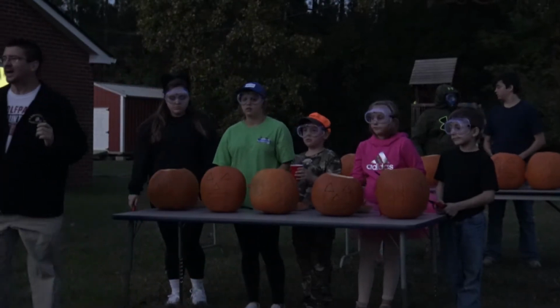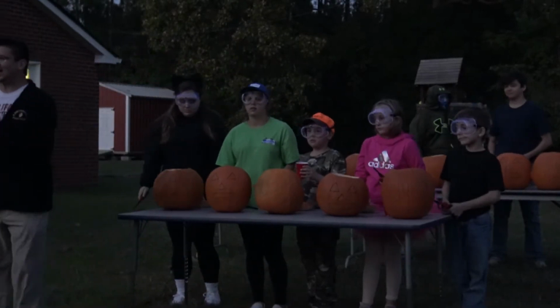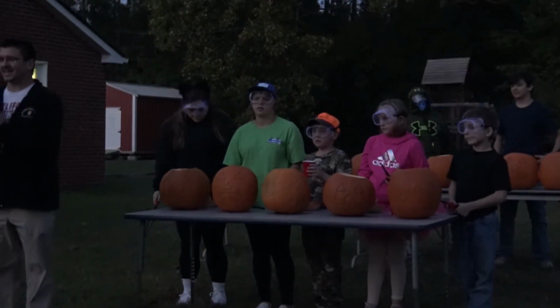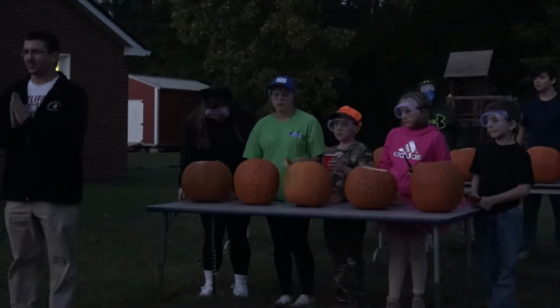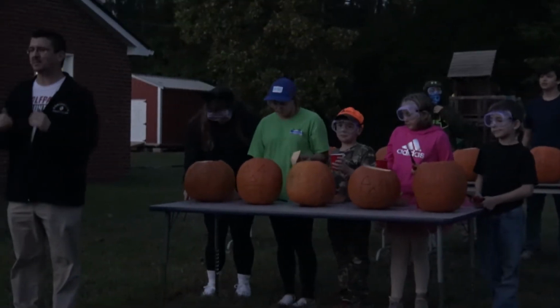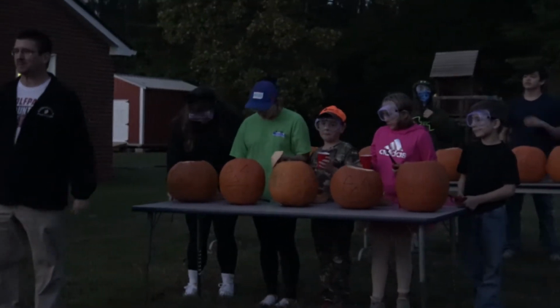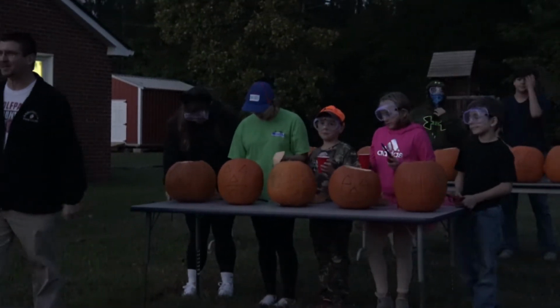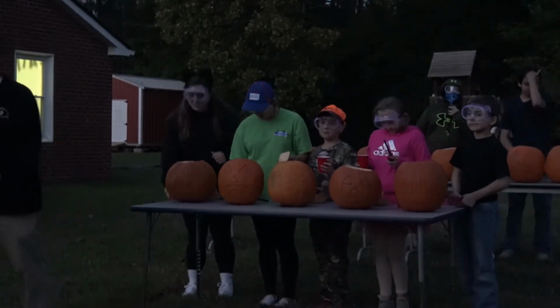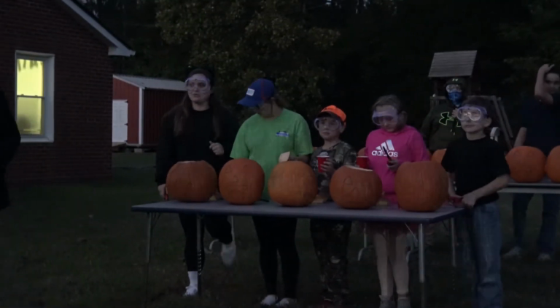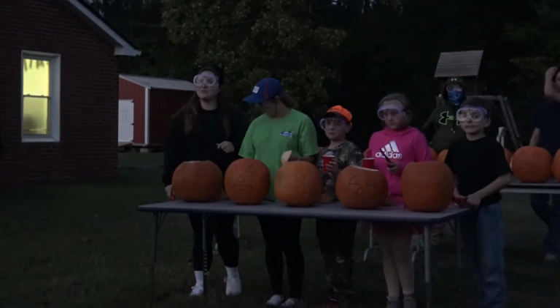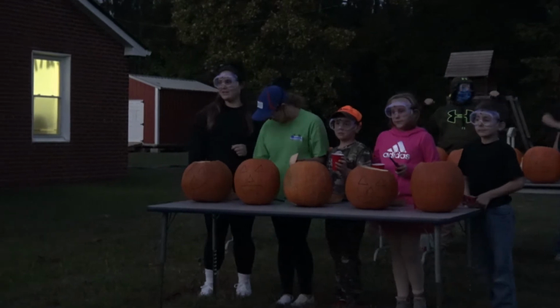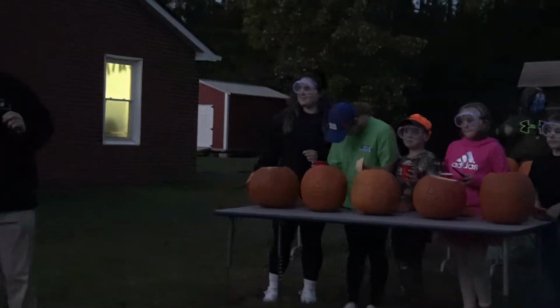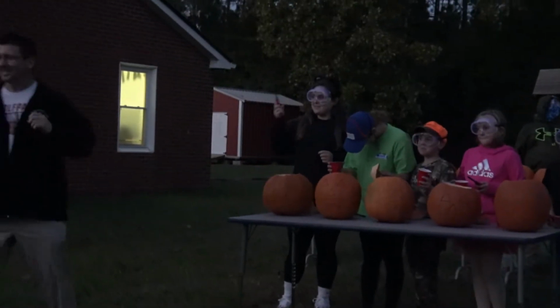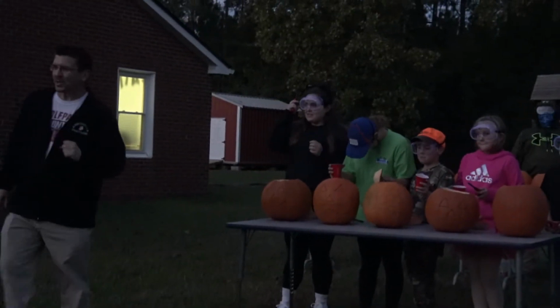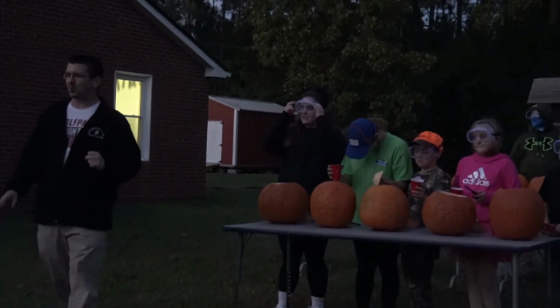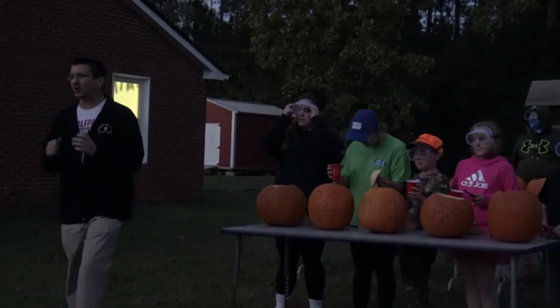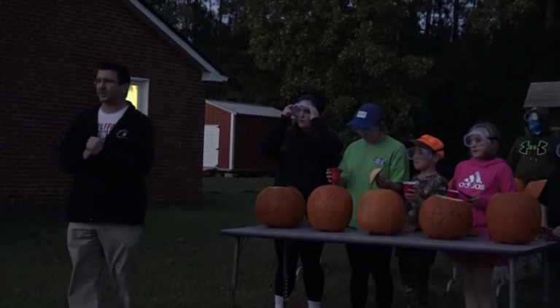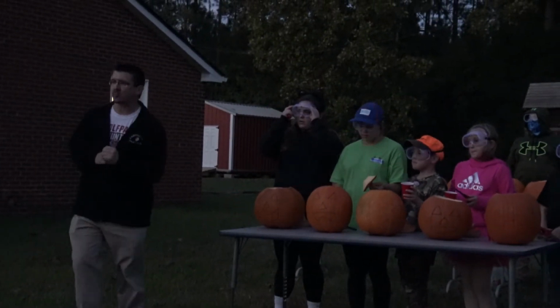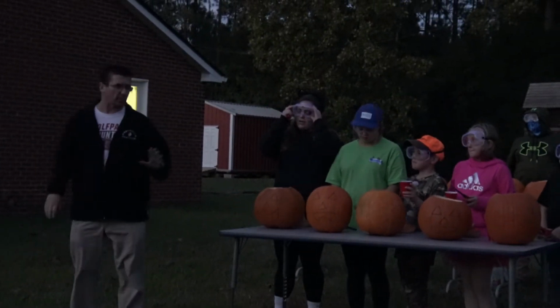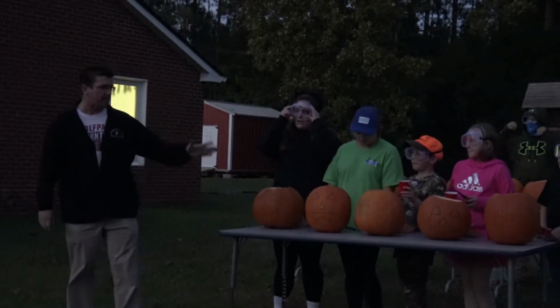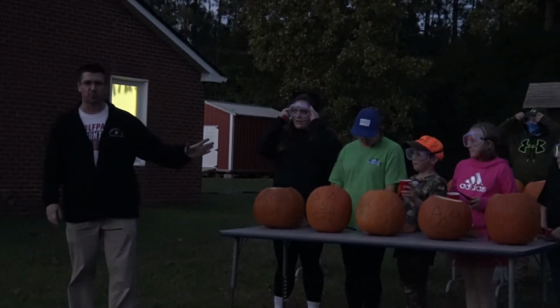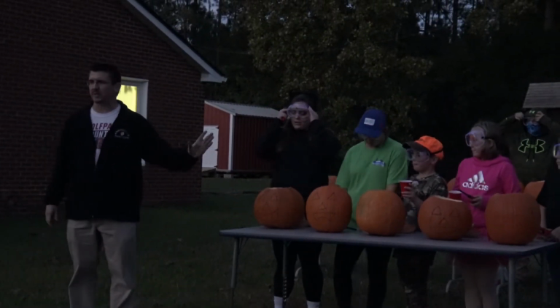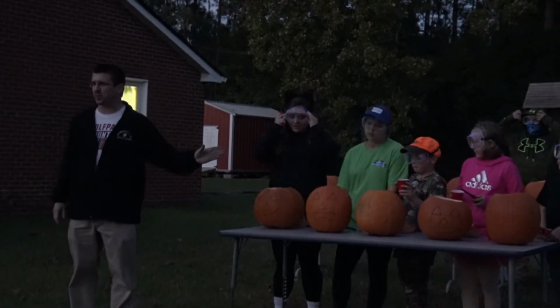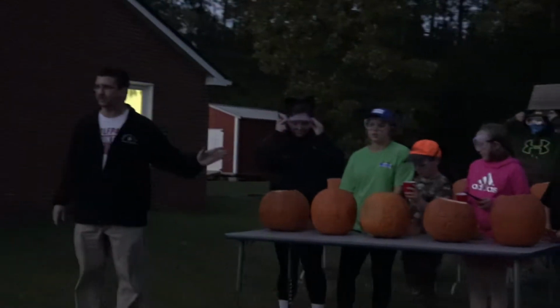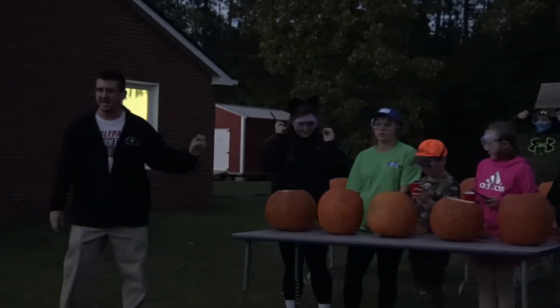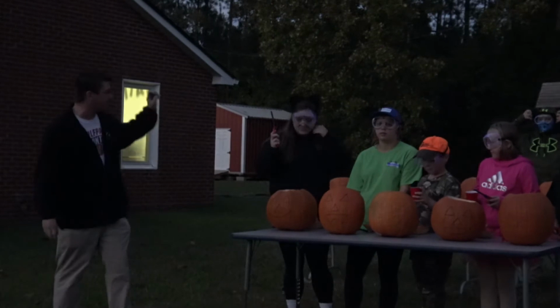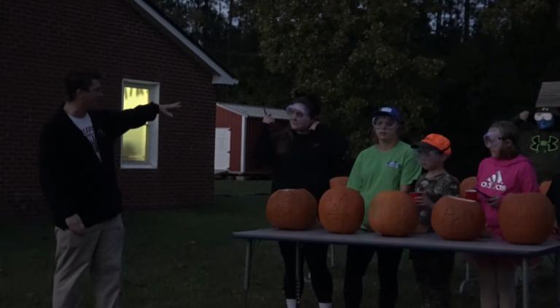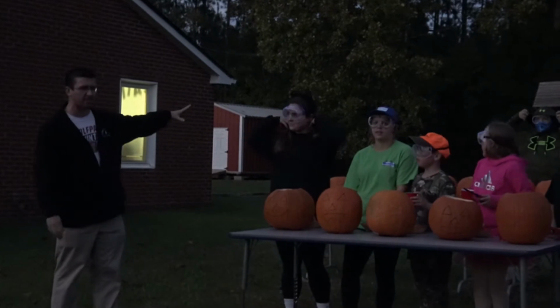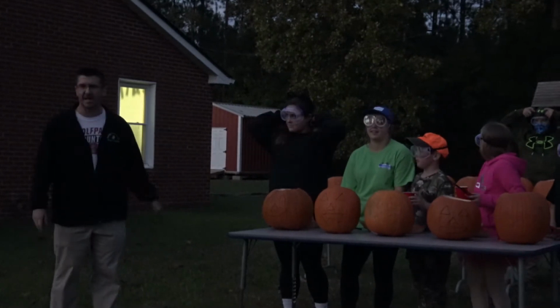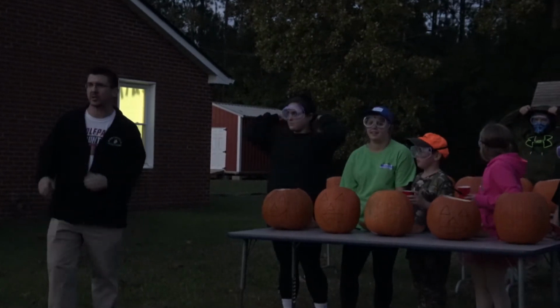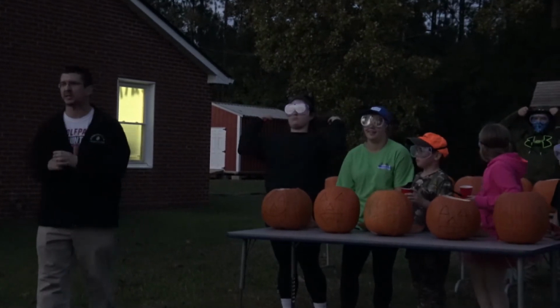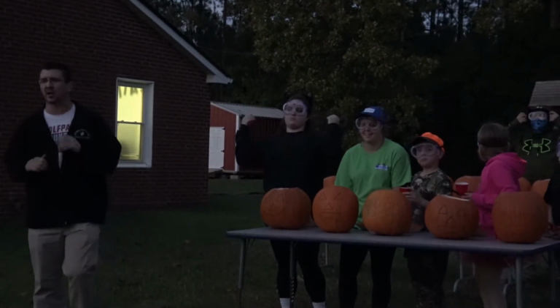All right, we're ready to blow up some pumpkins. So we're going to try this tonight. We're going to do a few individual ones first, and then we've got a big line of them in the back that we're going to try to set off.